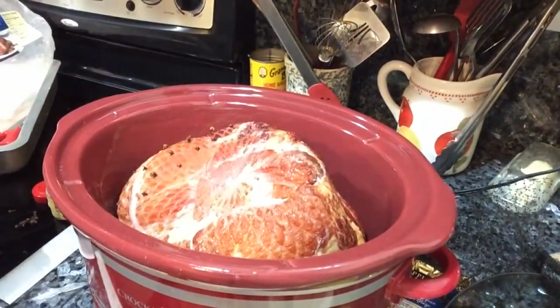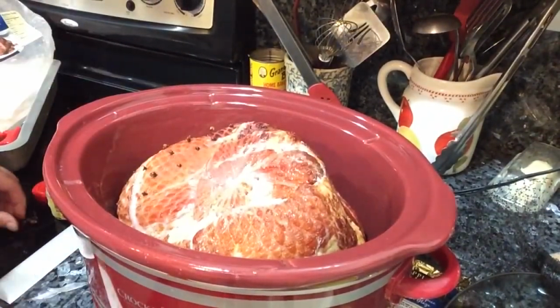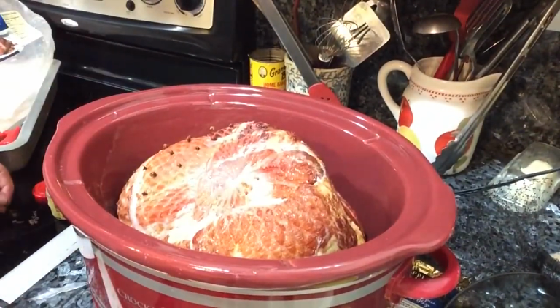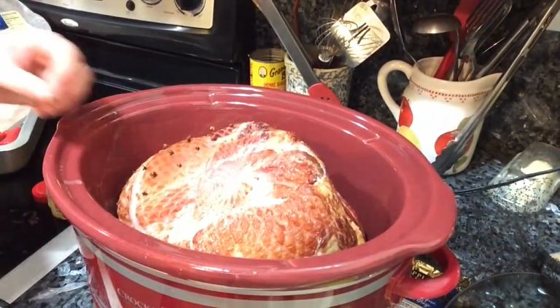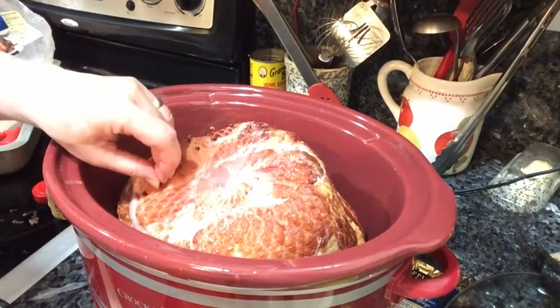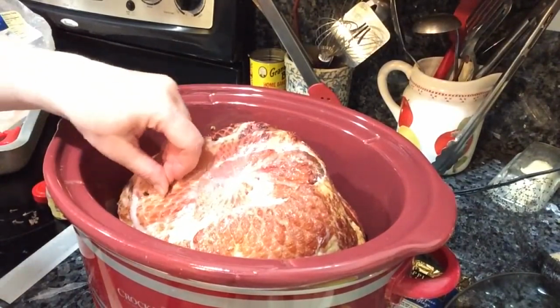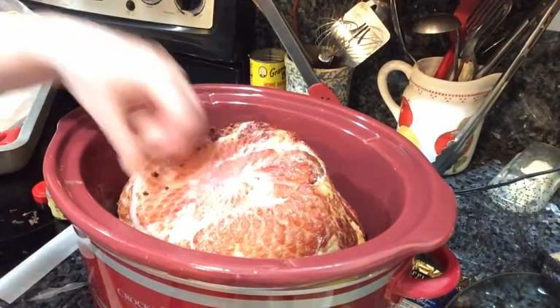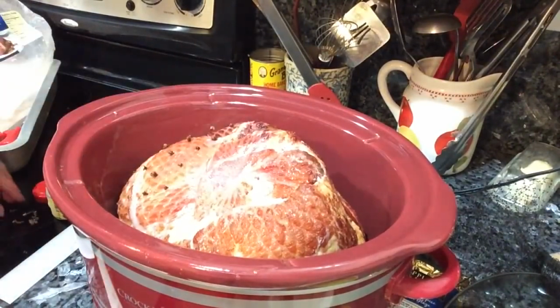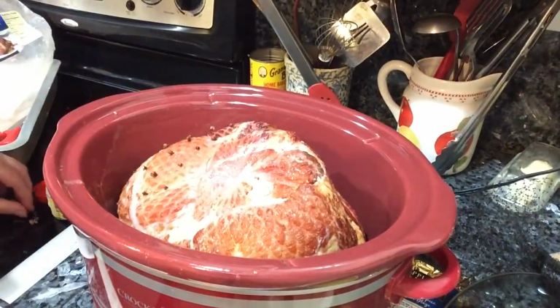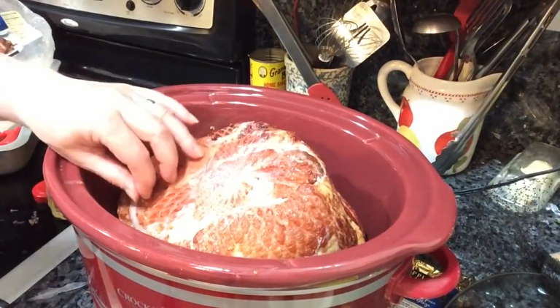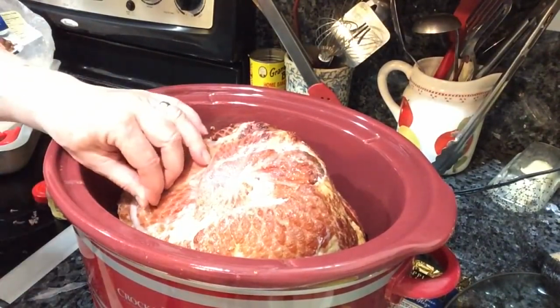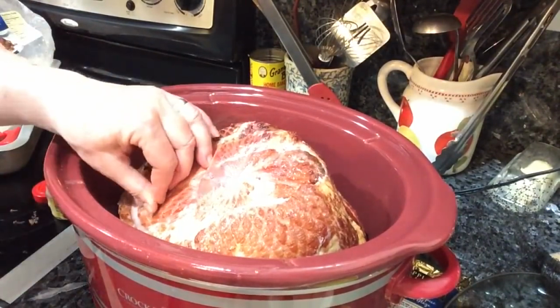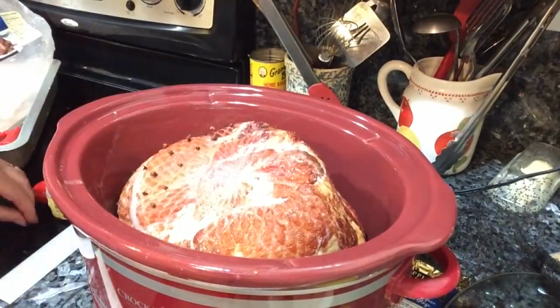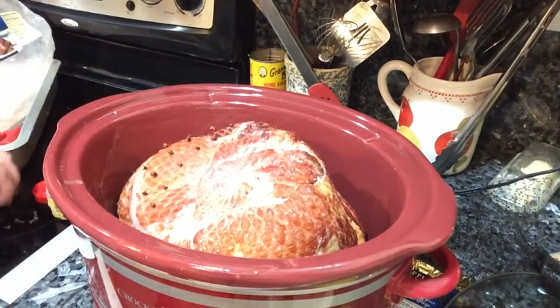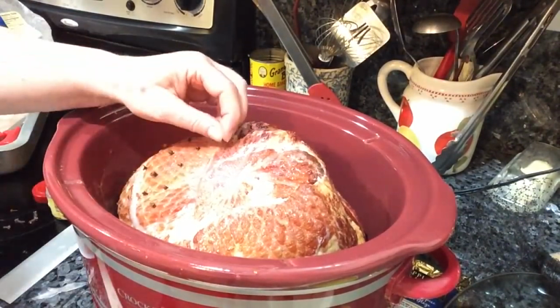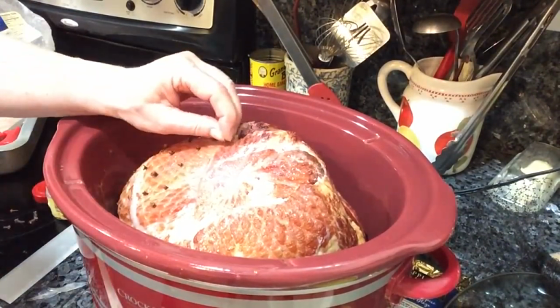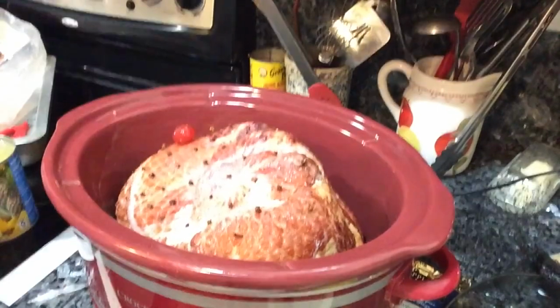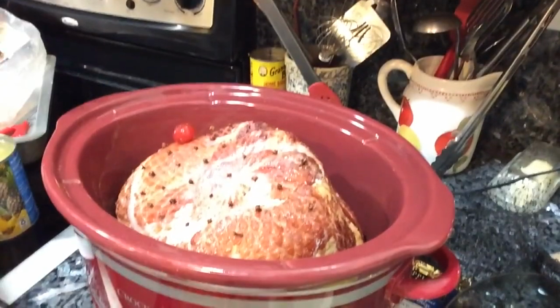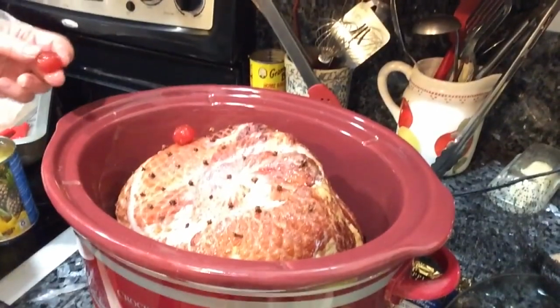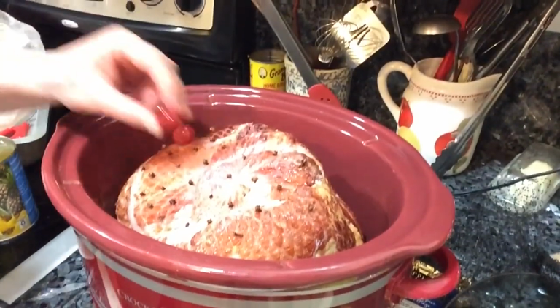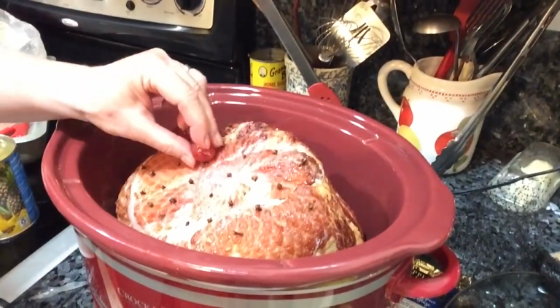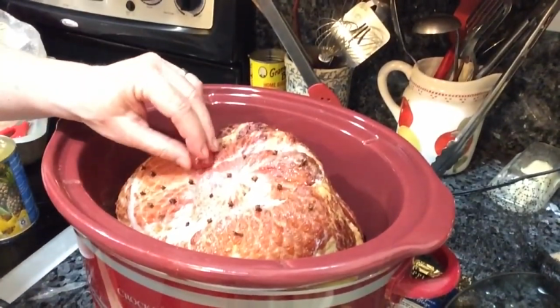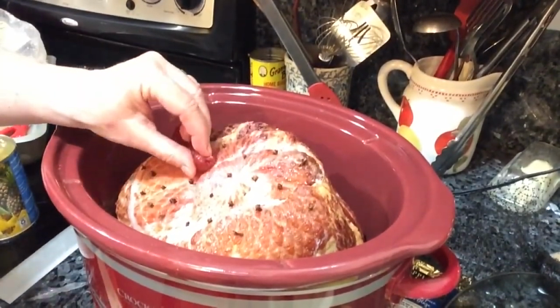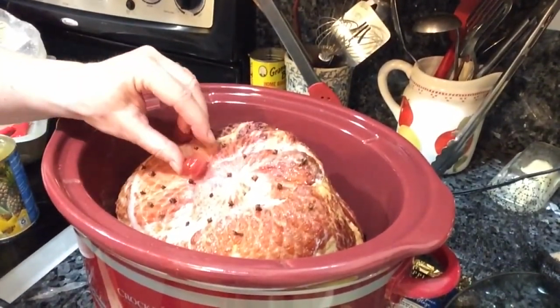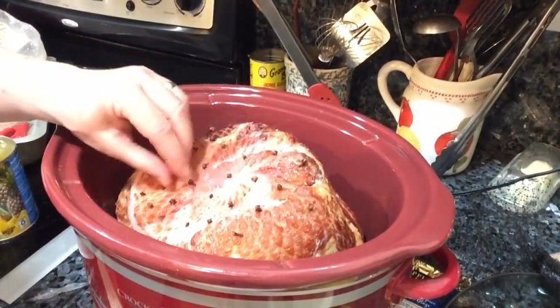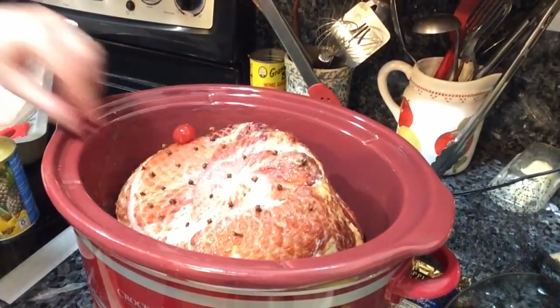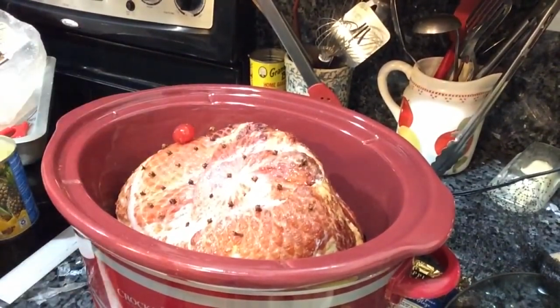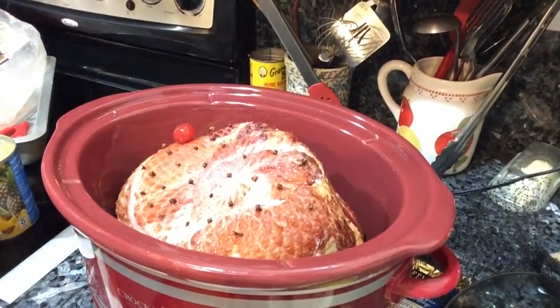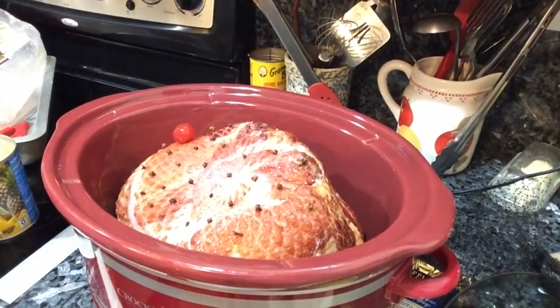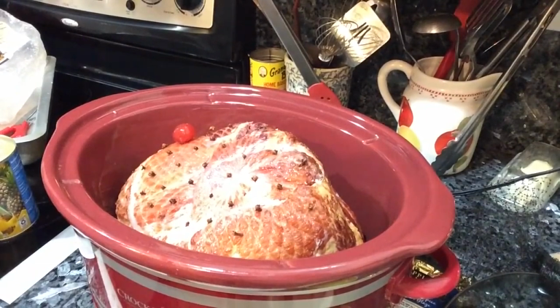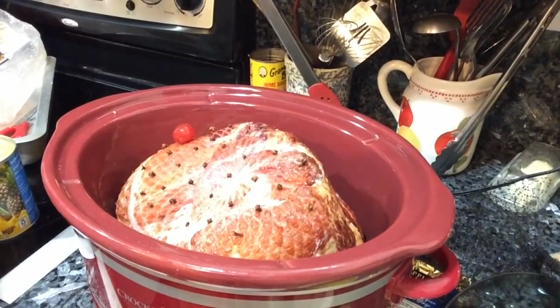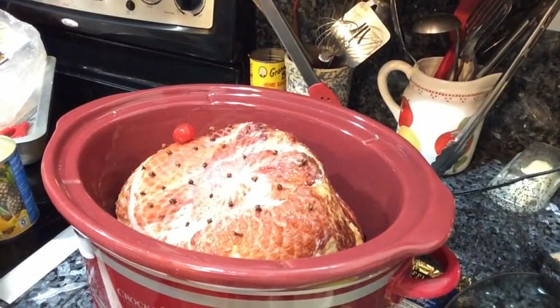Here I'm adding whole cloves, pressing them into the exposed part of the ham, and I'm going to let that work its magic while it heats up in the crock-pot.